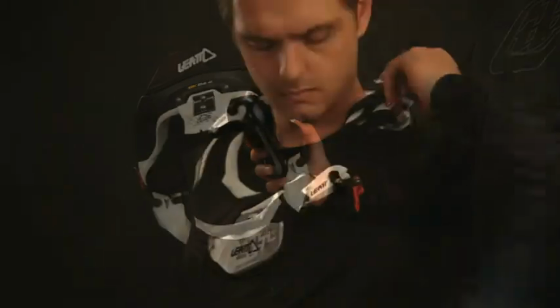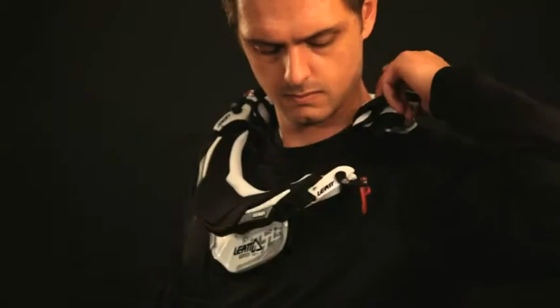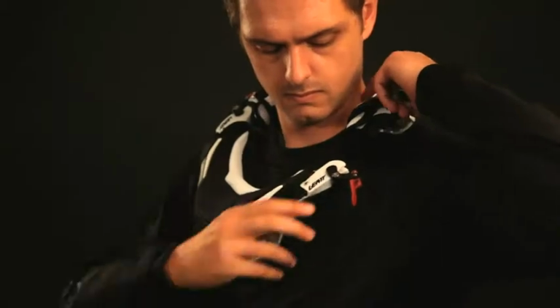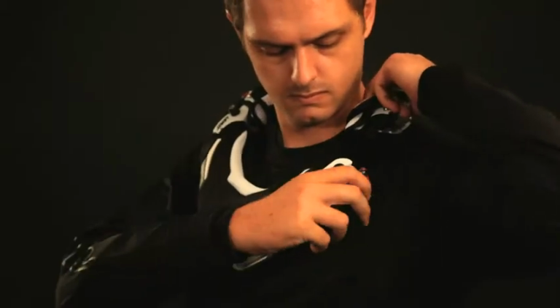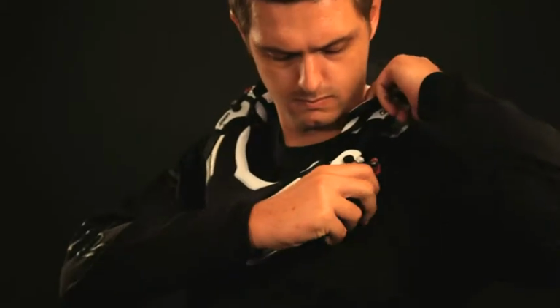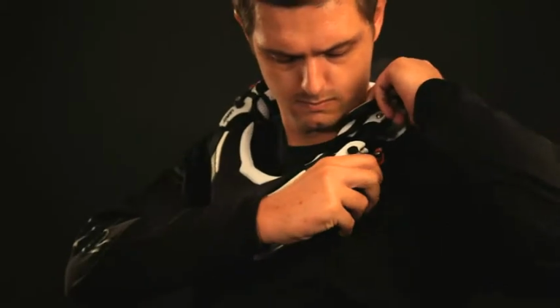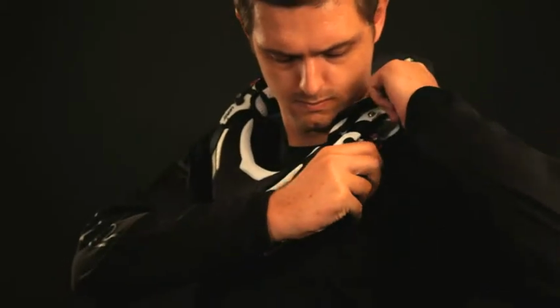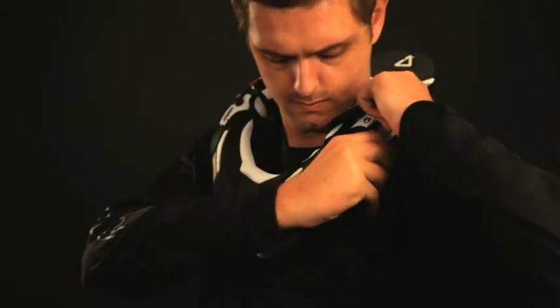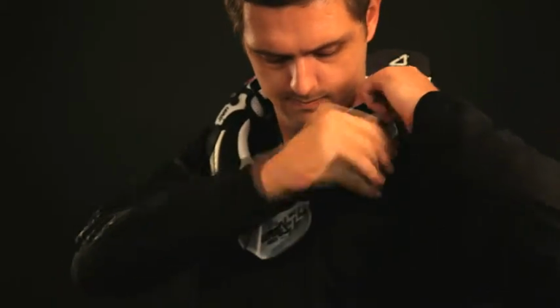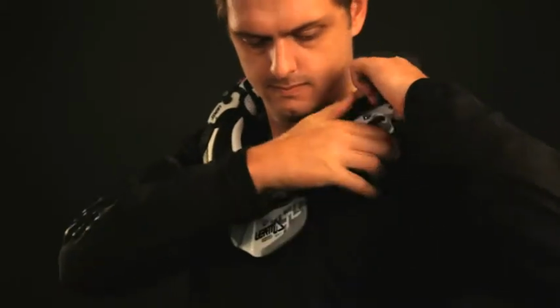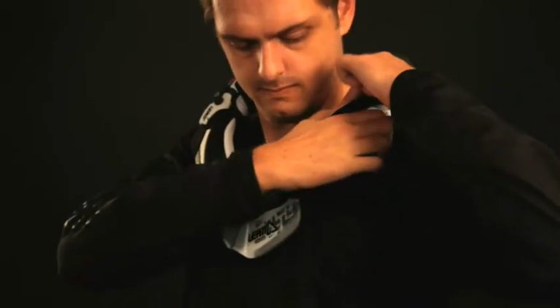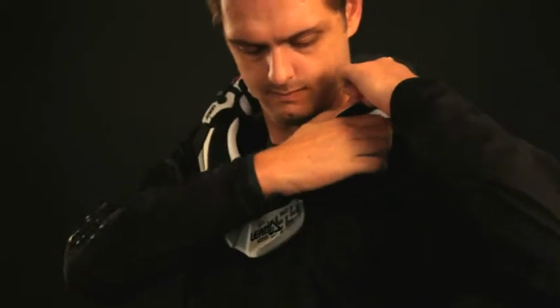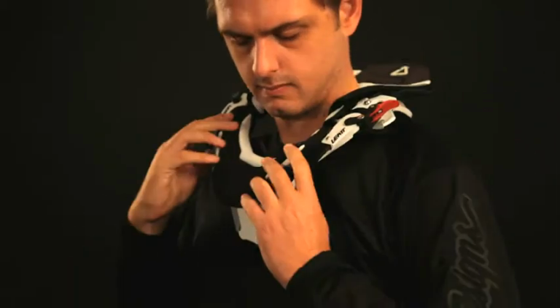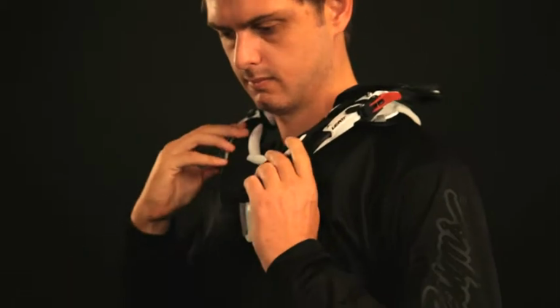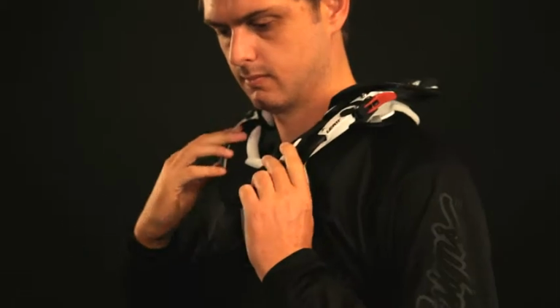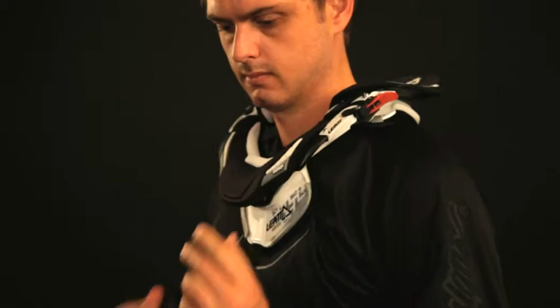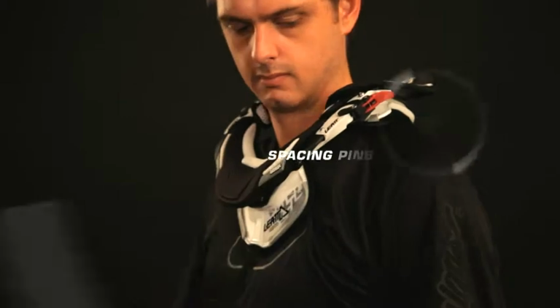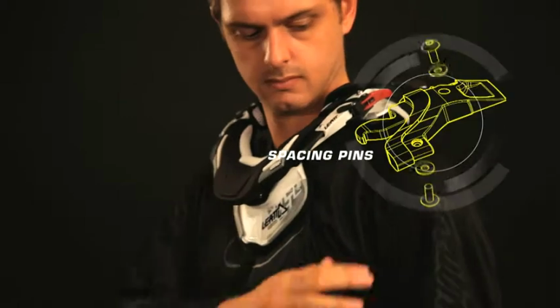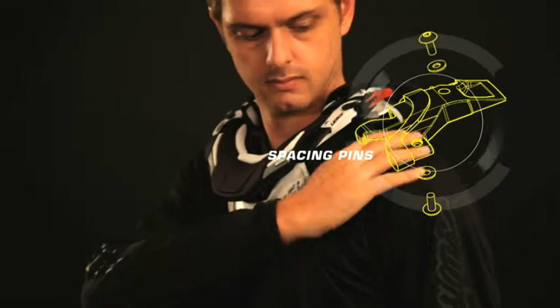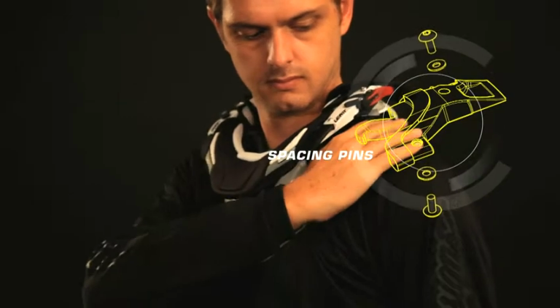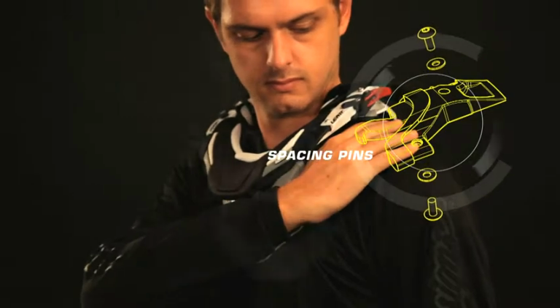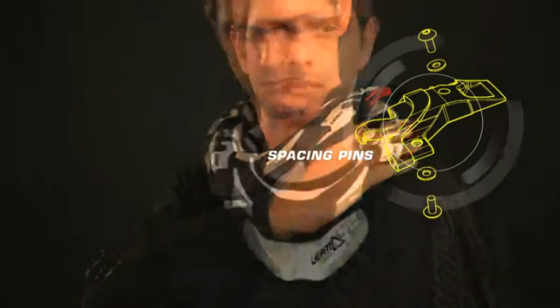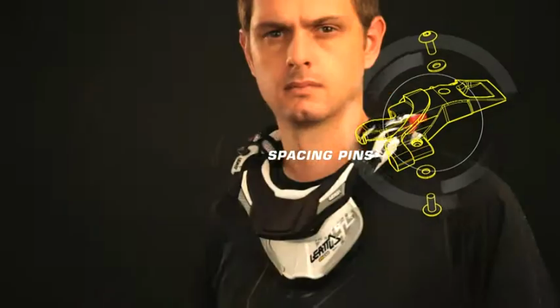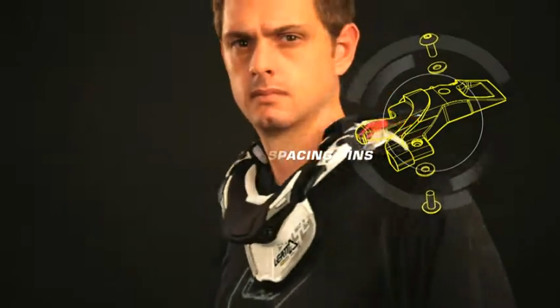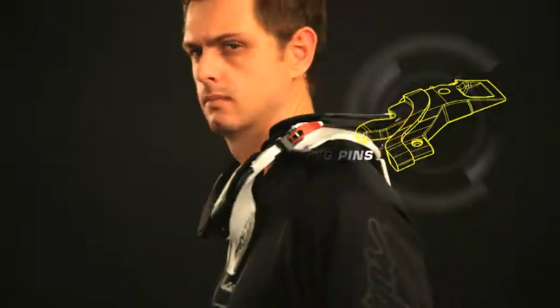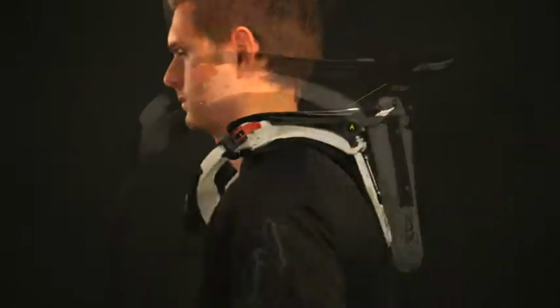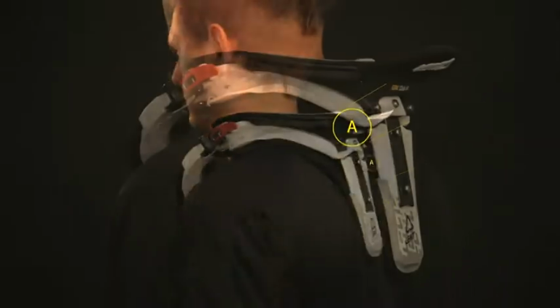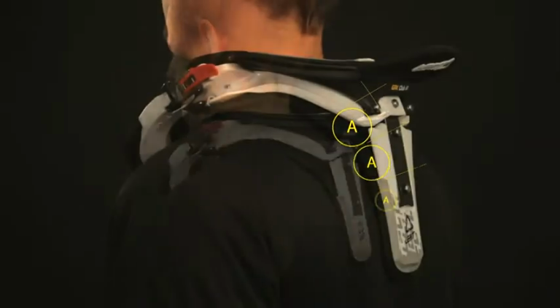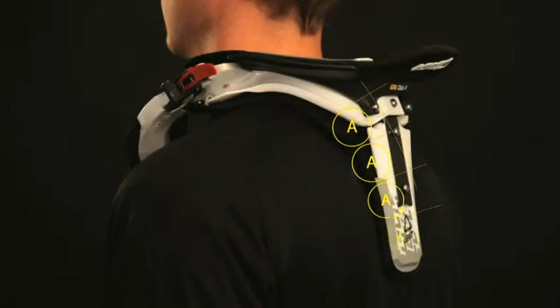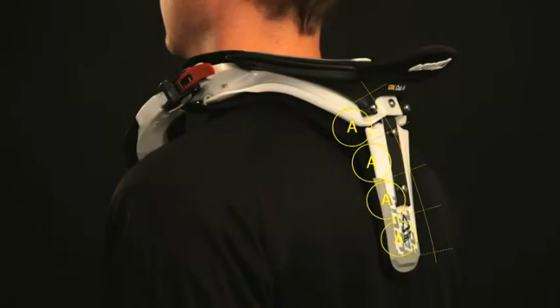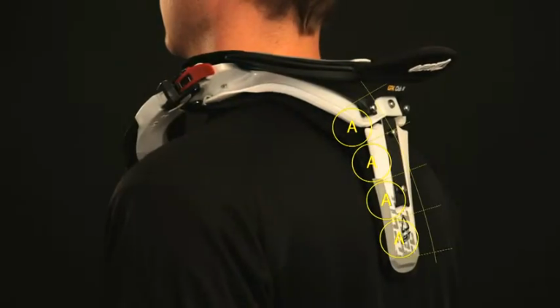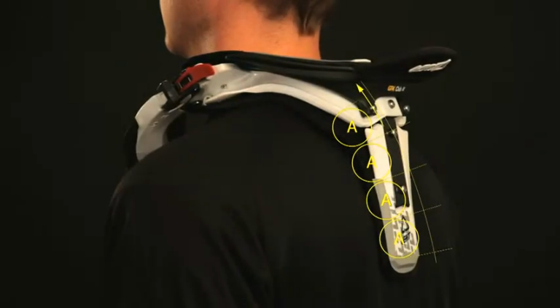Fit the brace over your shoulders. If there is a gap between the brace and the shoulder, adjust it using bigger spacing pins. Check the rear thoracic strut angle.